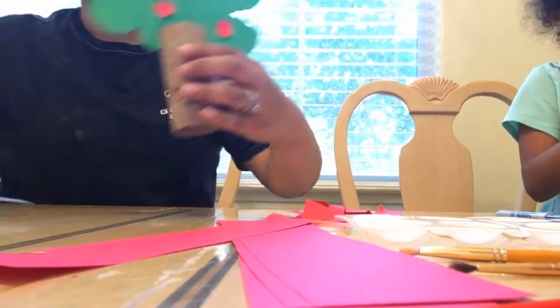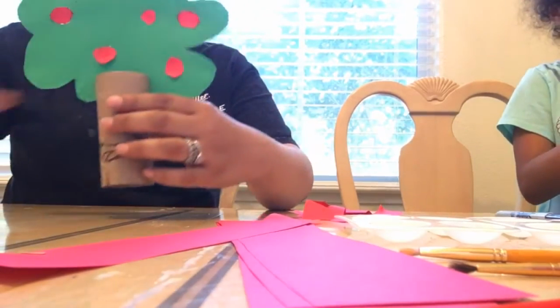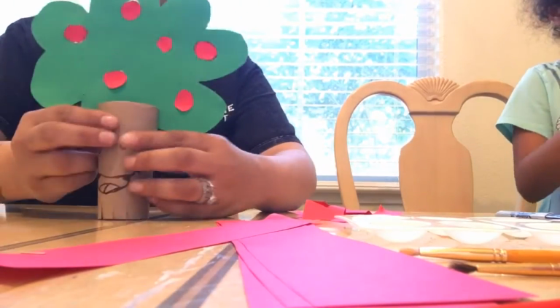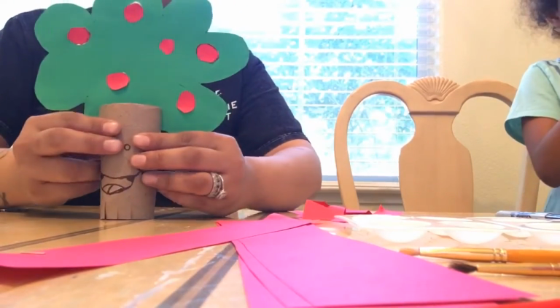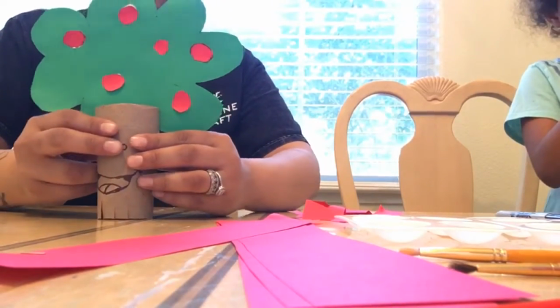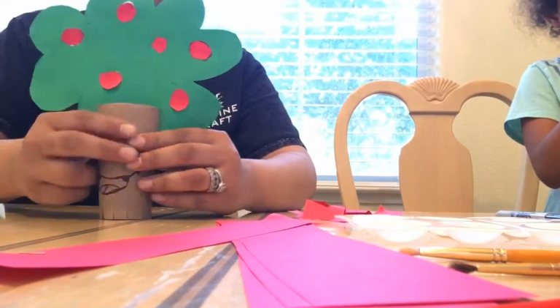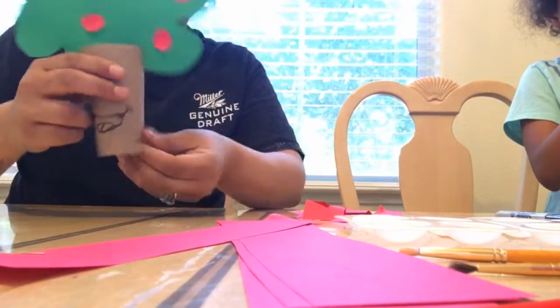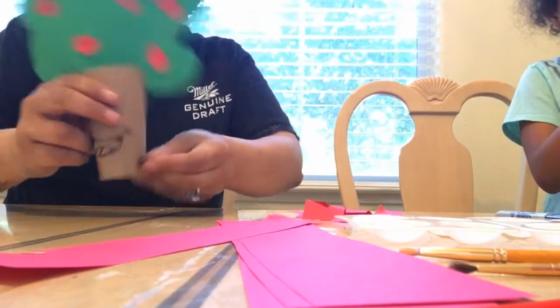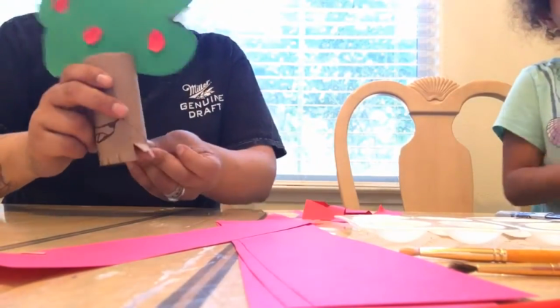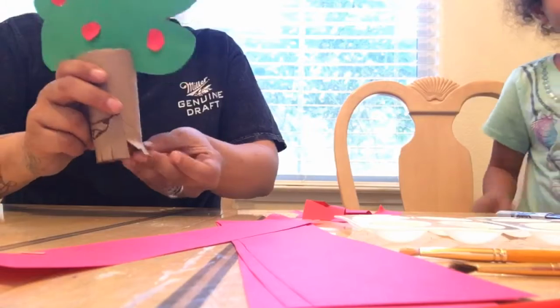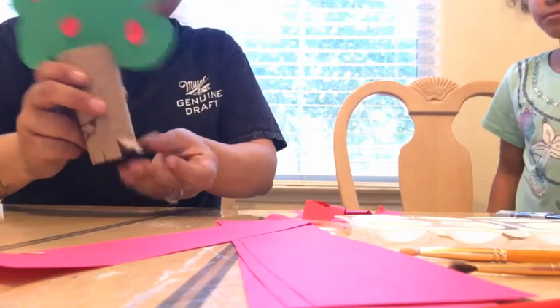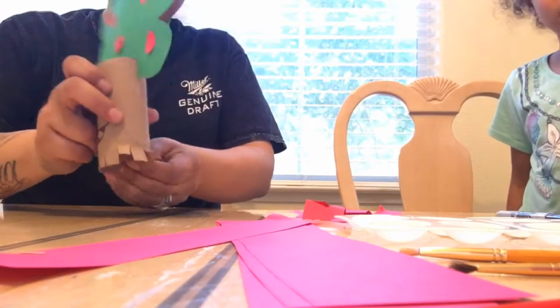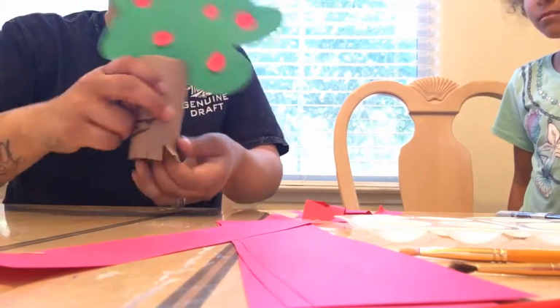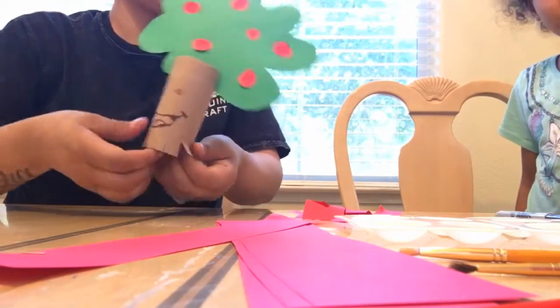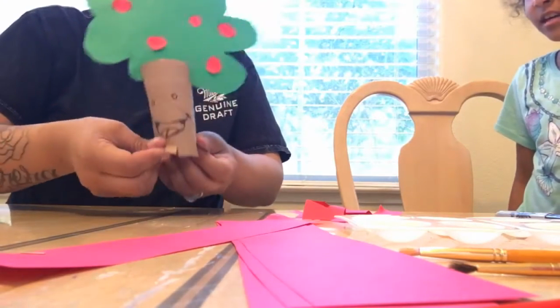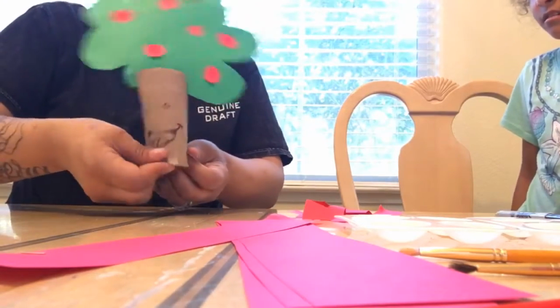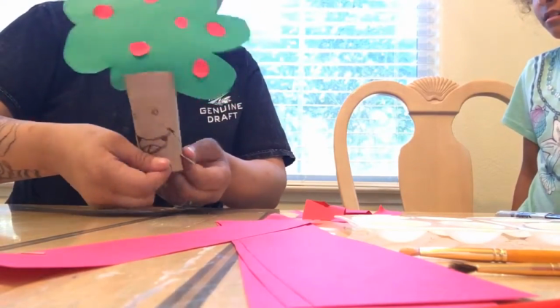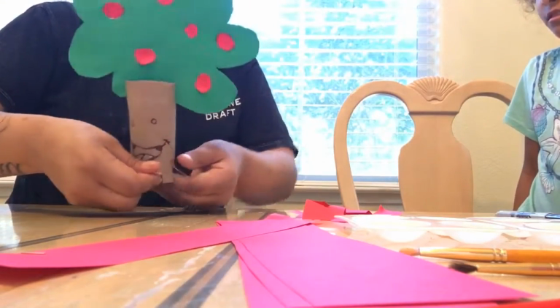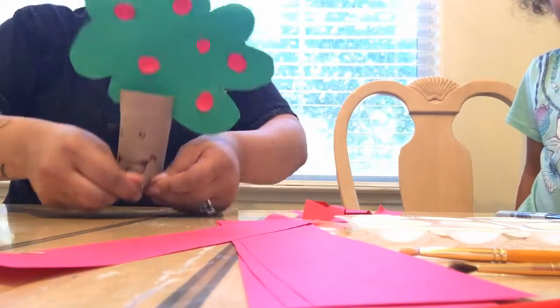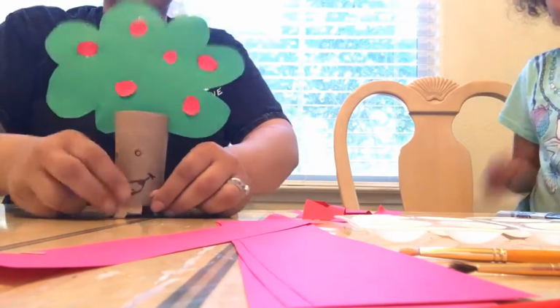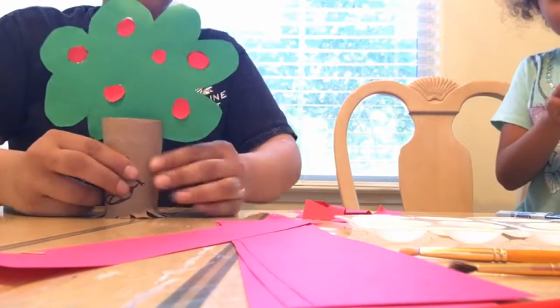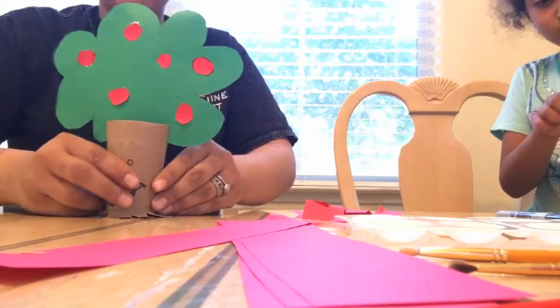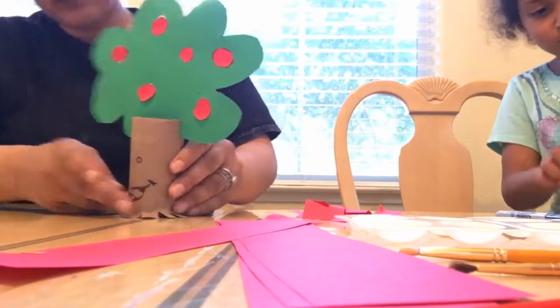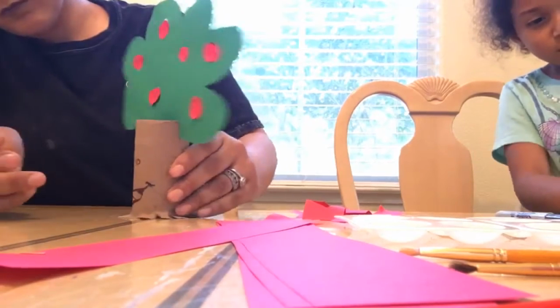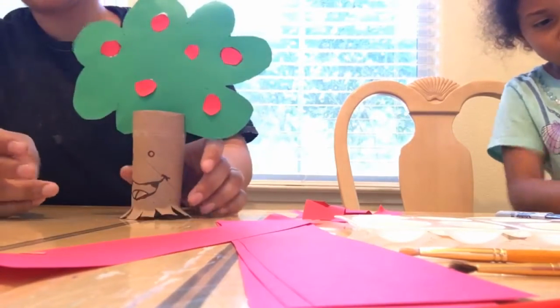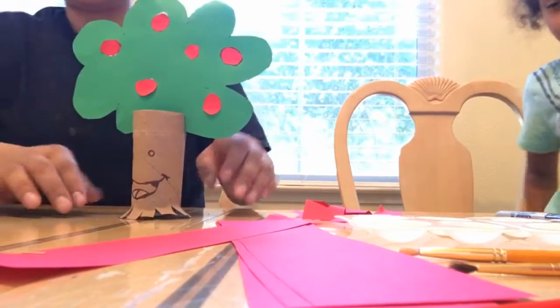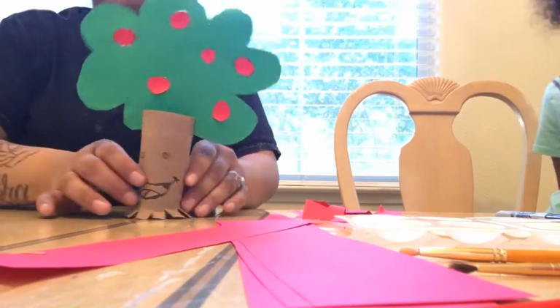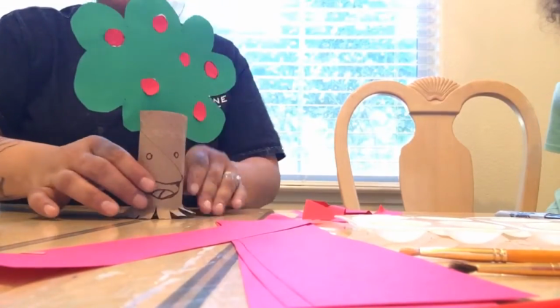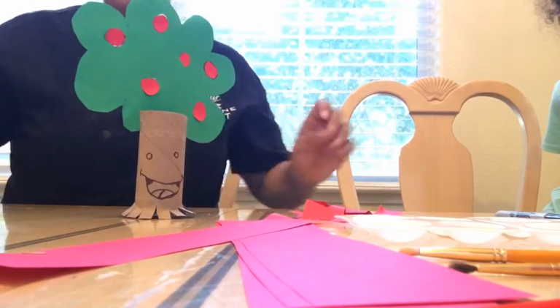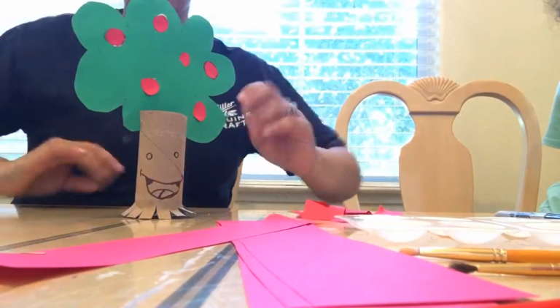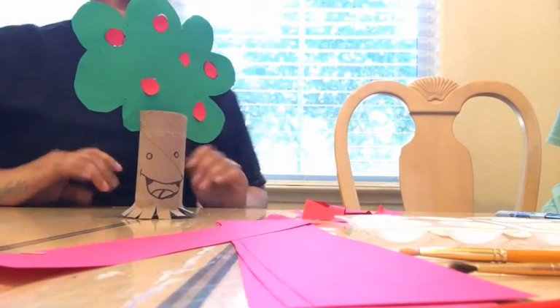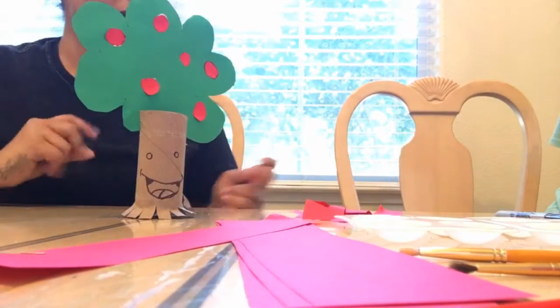So then when you set it down — and there's your little tree. Pretty cool!